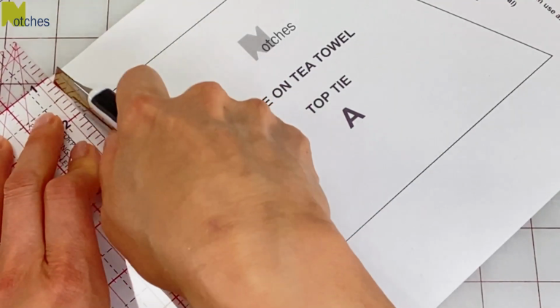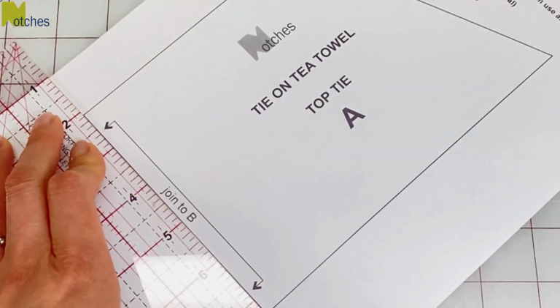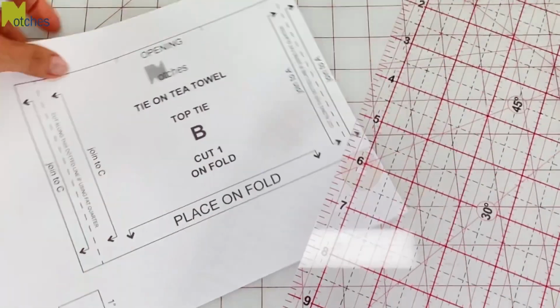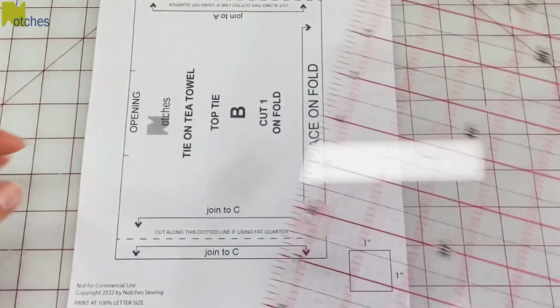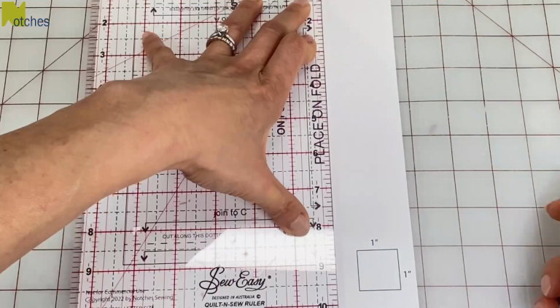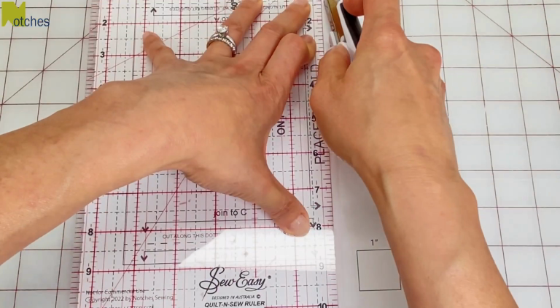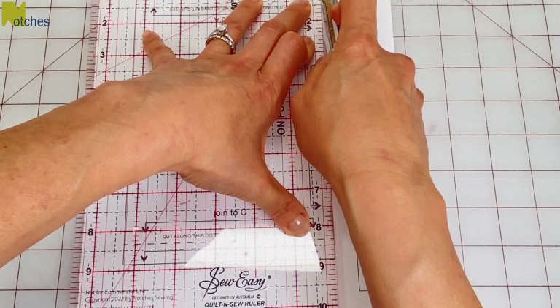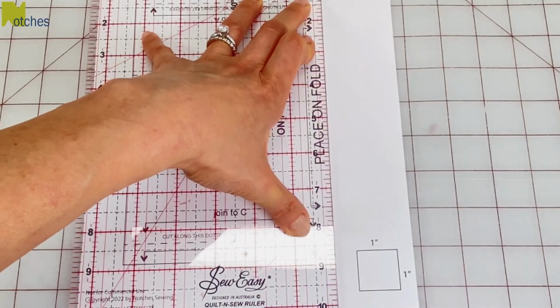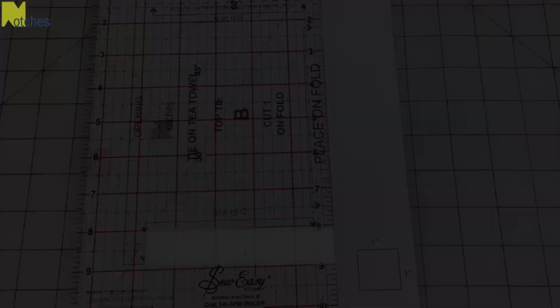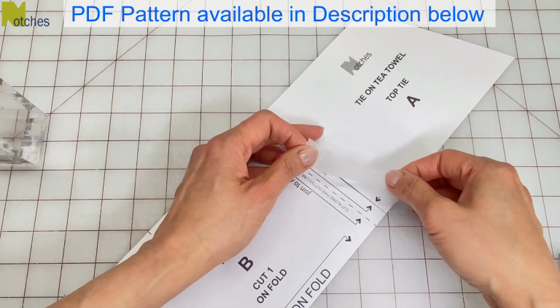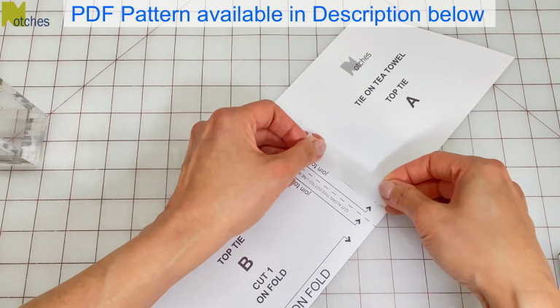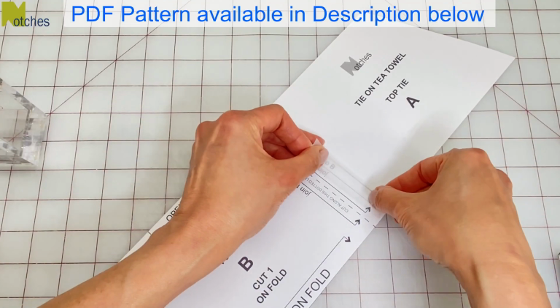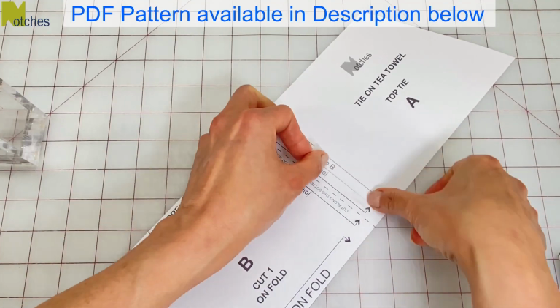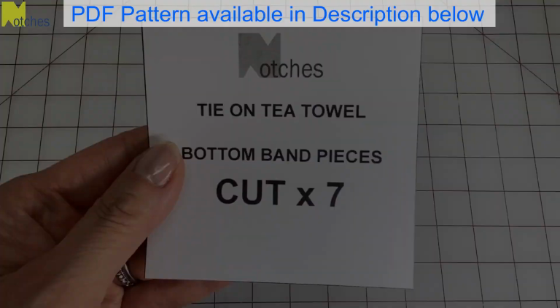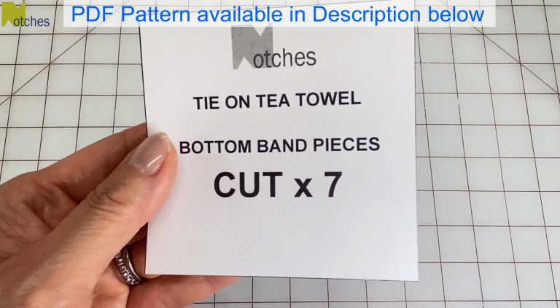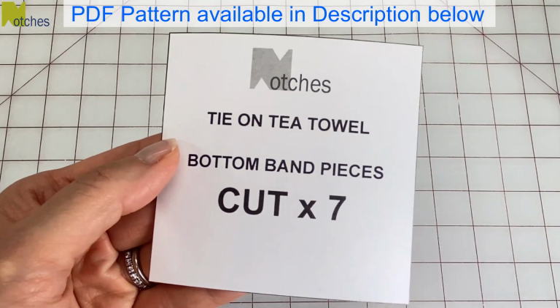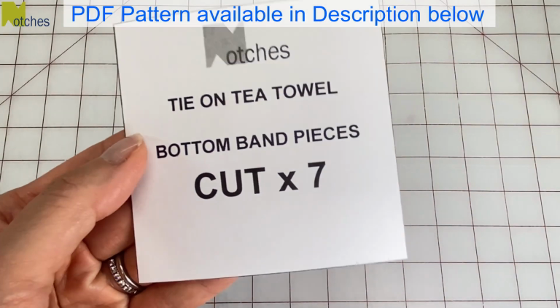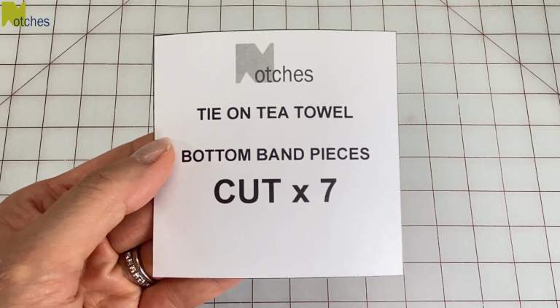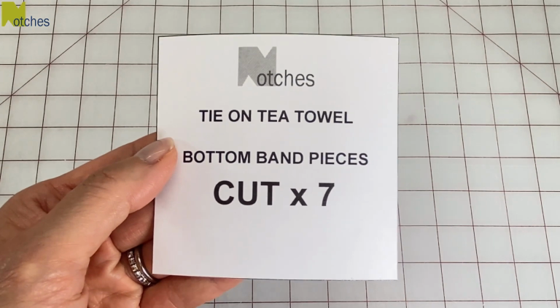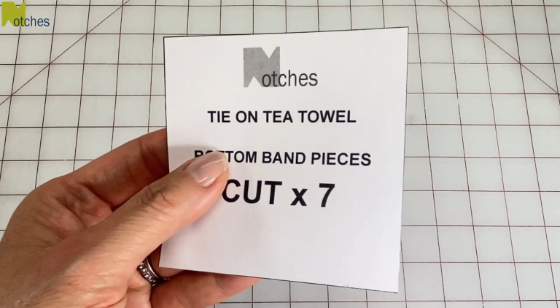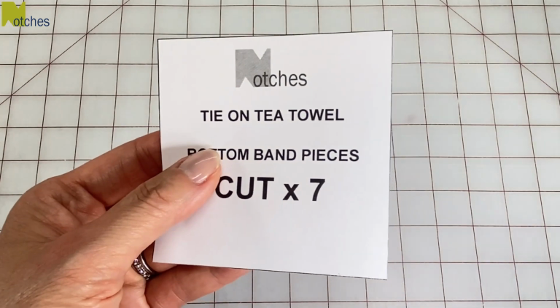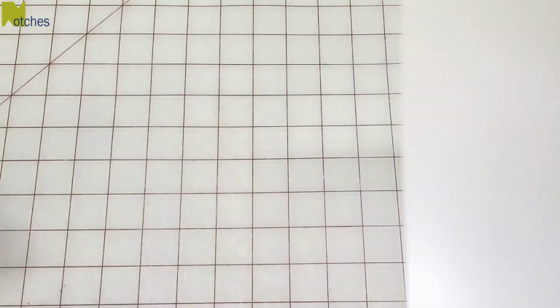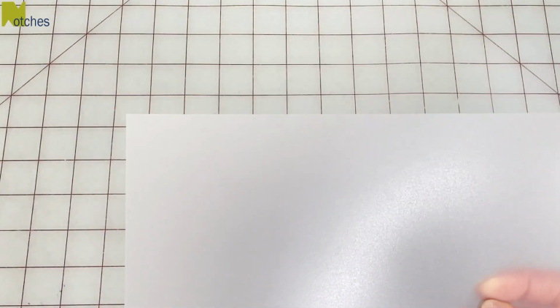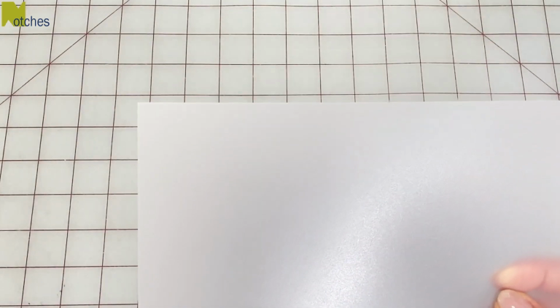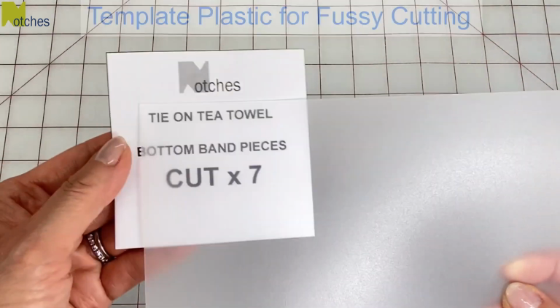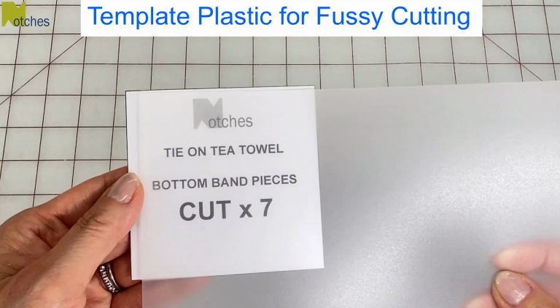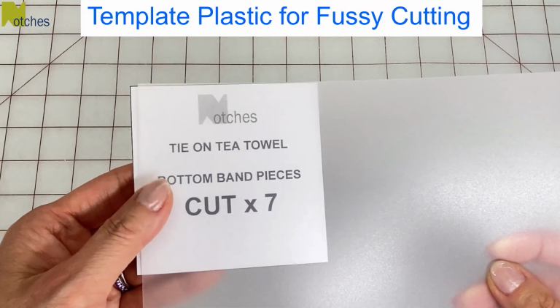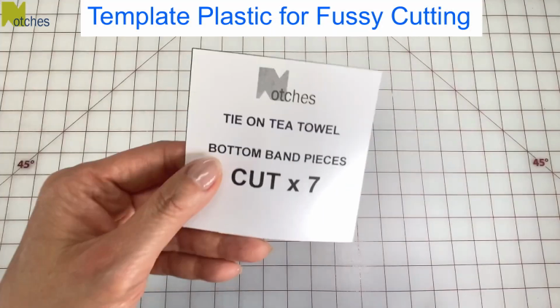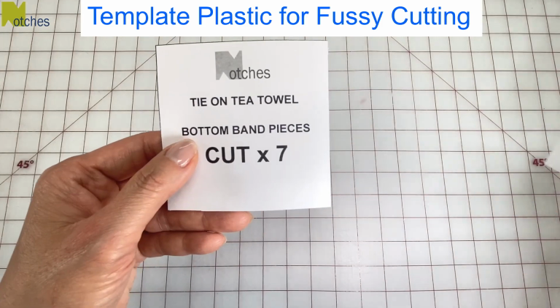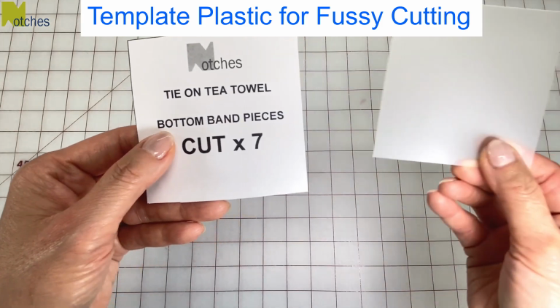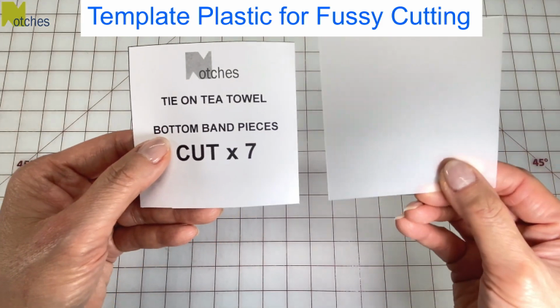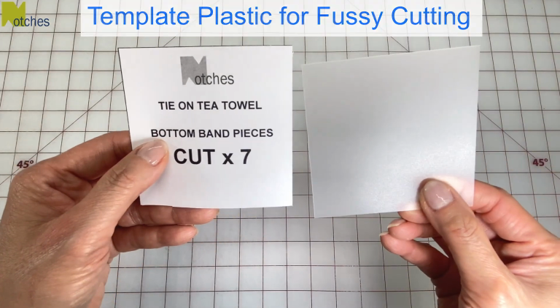Start by cutting out and joining the pattern pieces for the top tie and the optional solid band for the bottom. This is the pattern piece for the bottom band if you want to join different fabrics together. Trace this out of template plastic if you want to fussy cut your fabric.